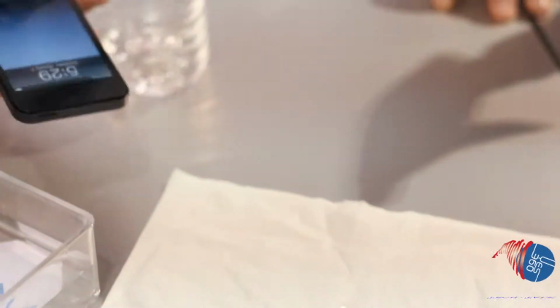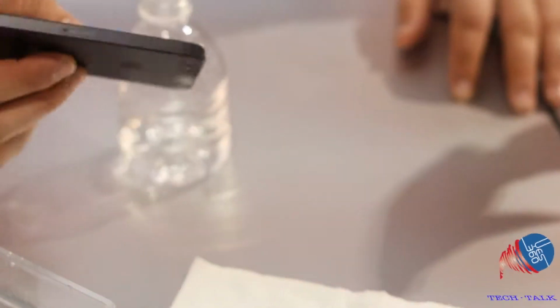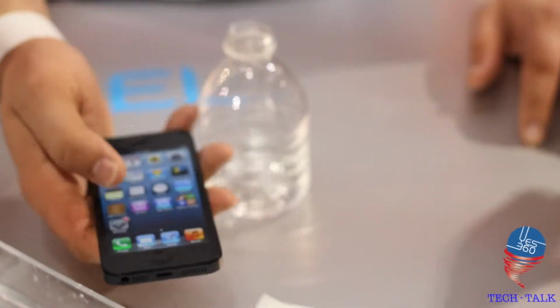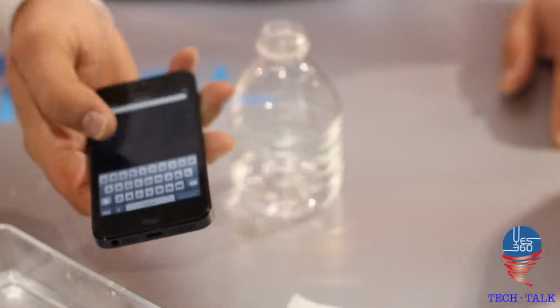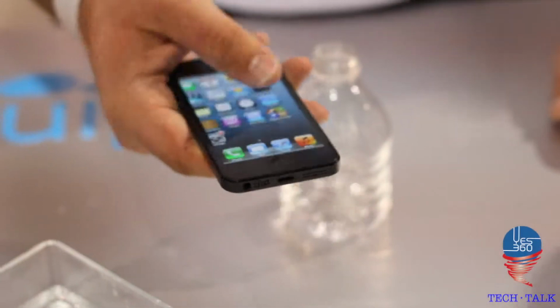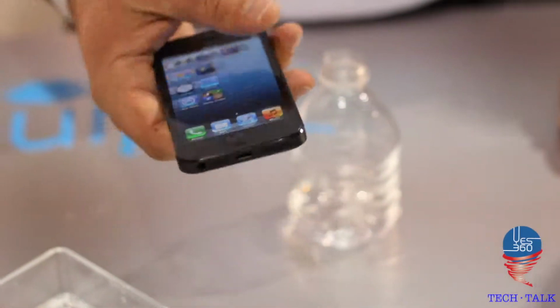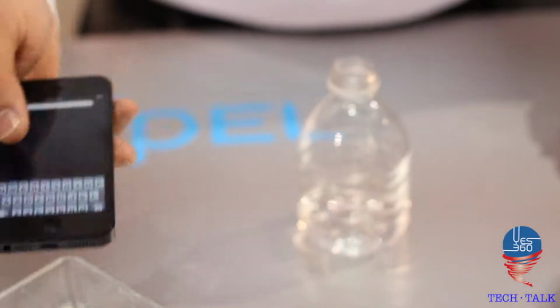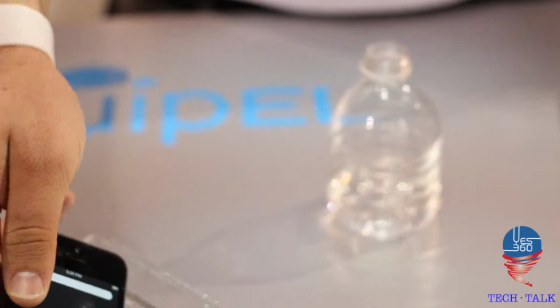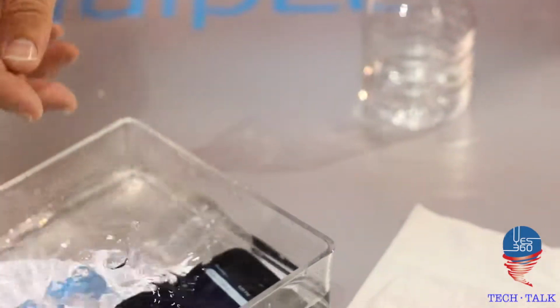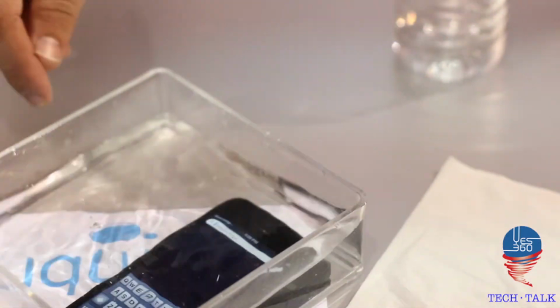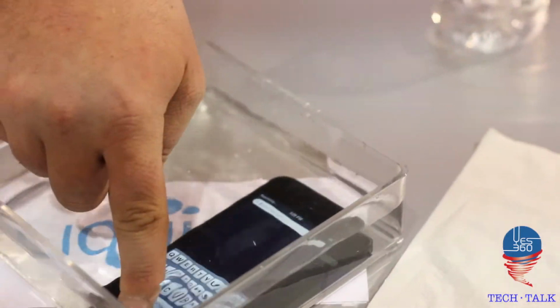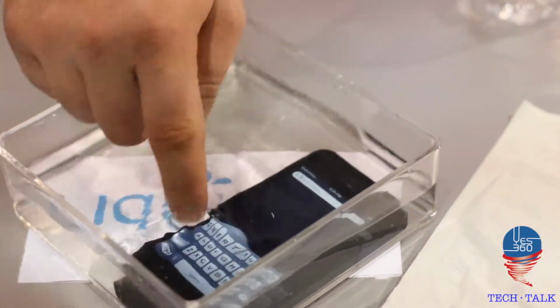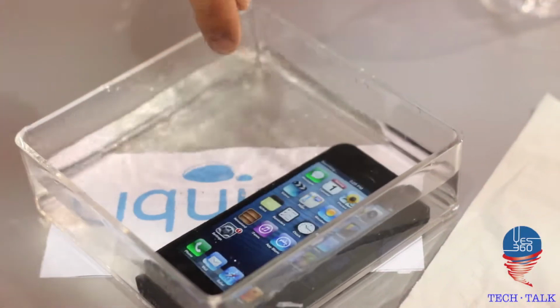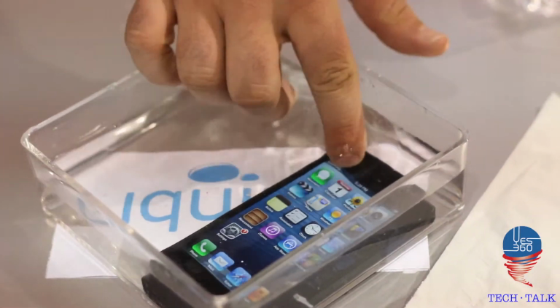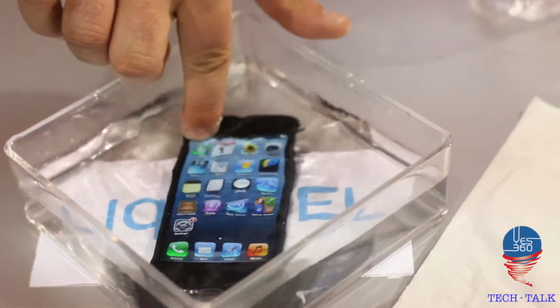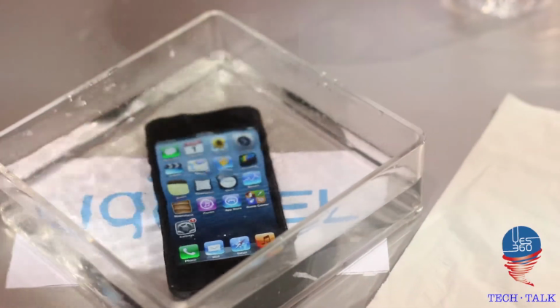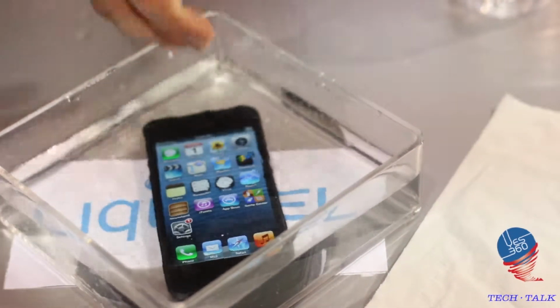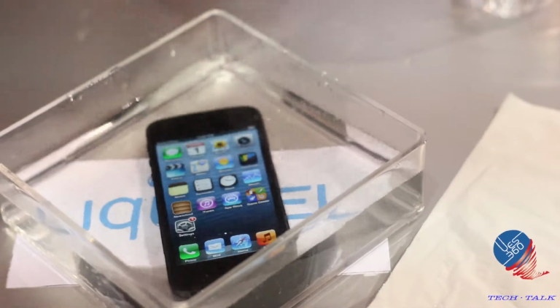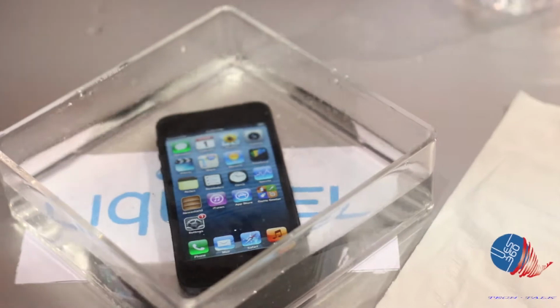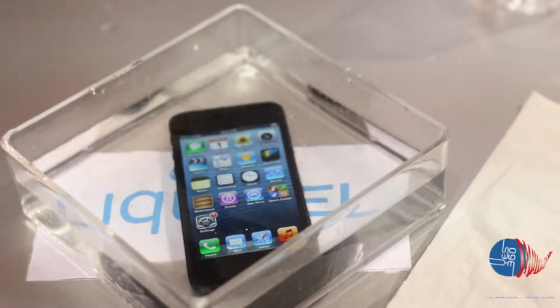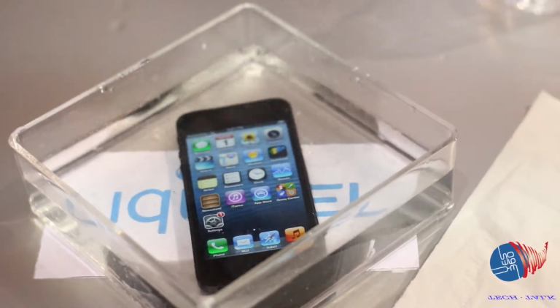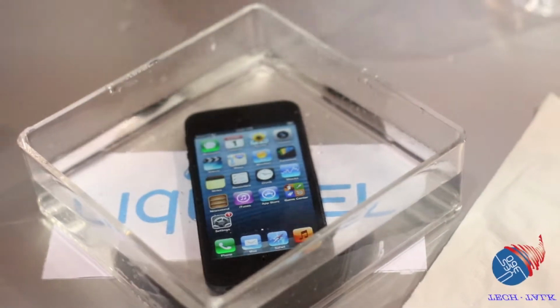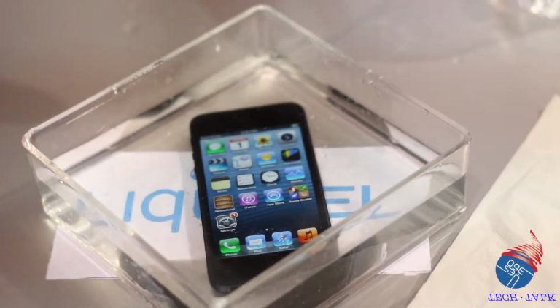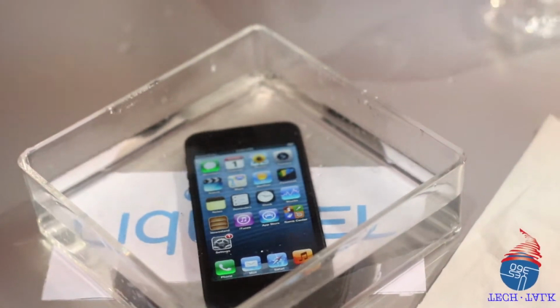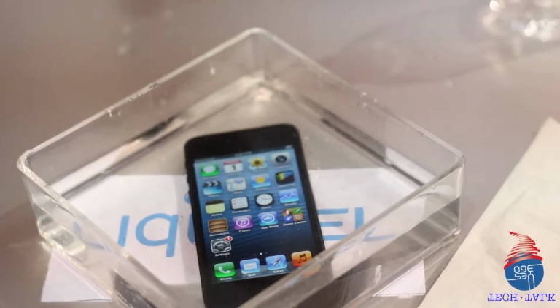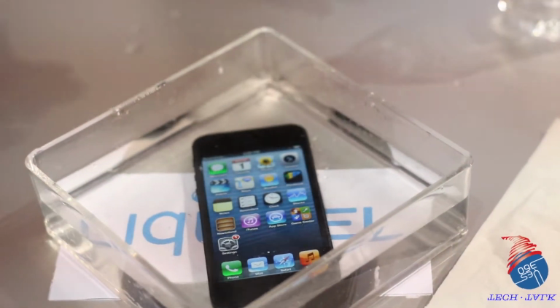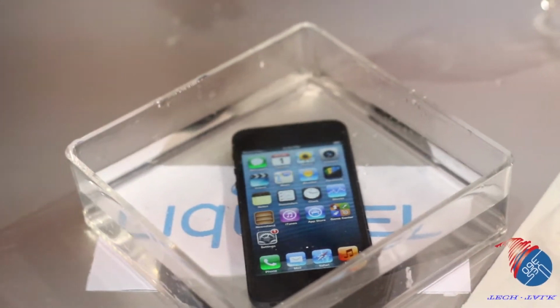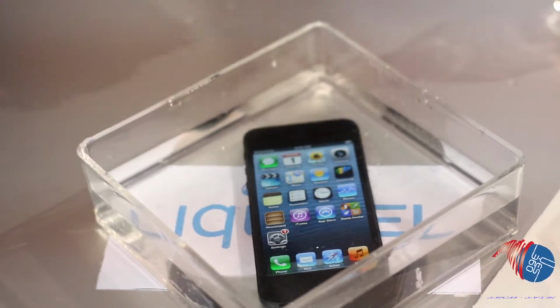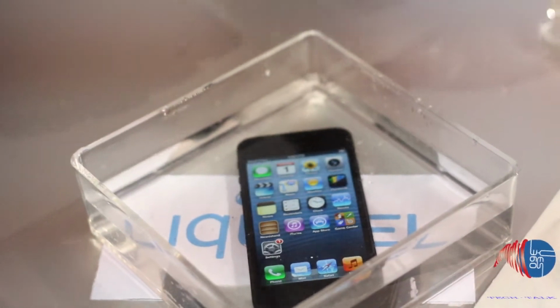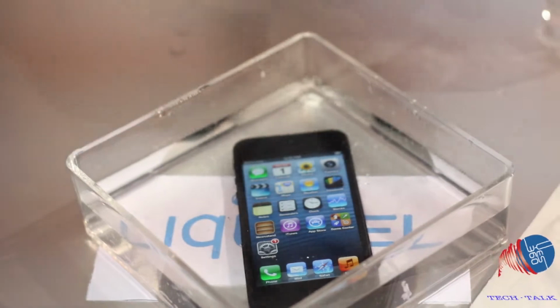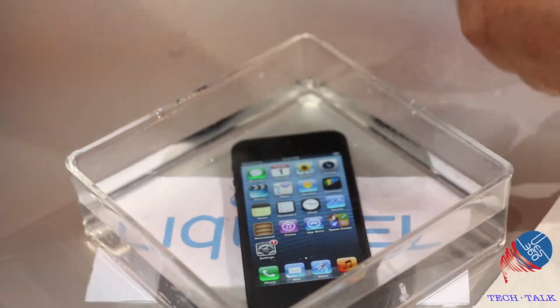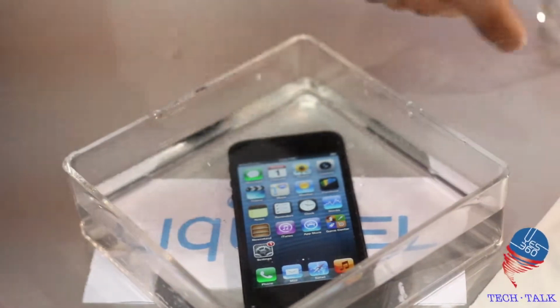It's an iPhone 5 treated with the same technology. There's no case or anything like that. All the jacks and everything are exposed. Water actually goes inside the device, but it has a nano-coating on it.